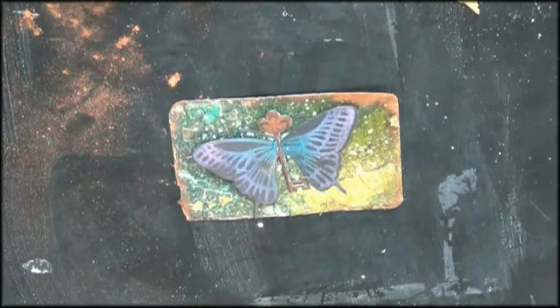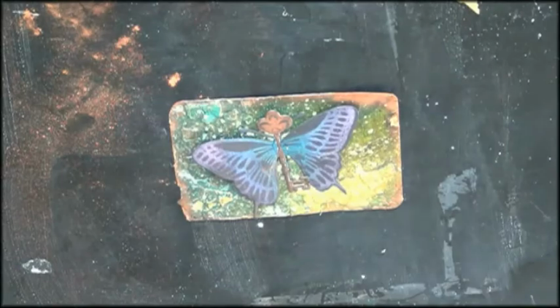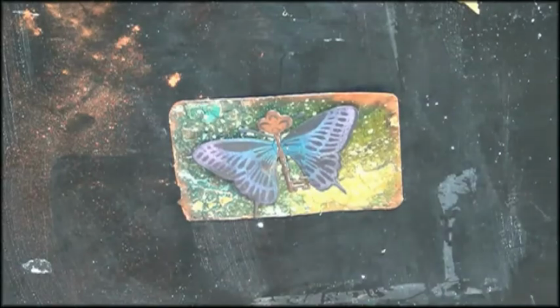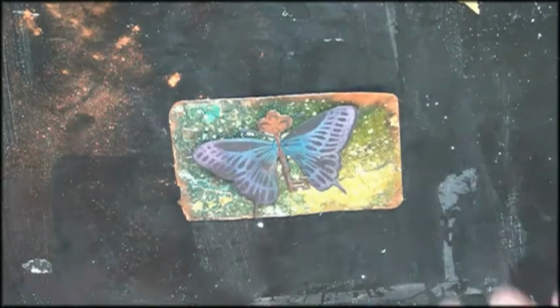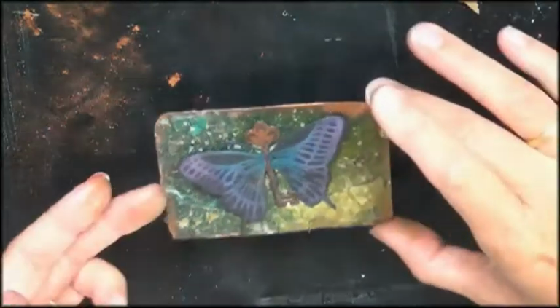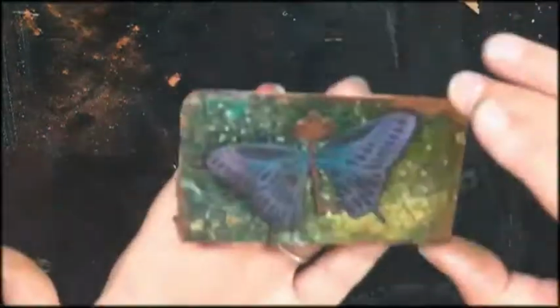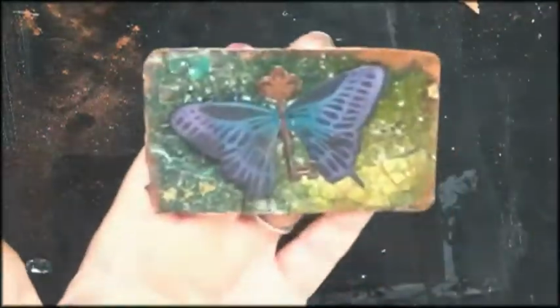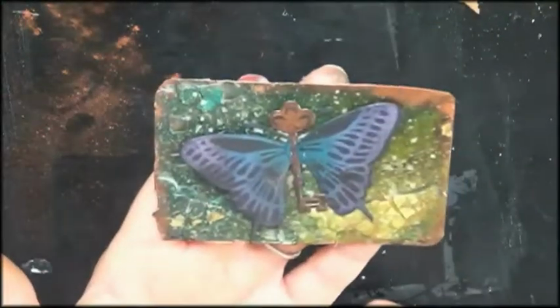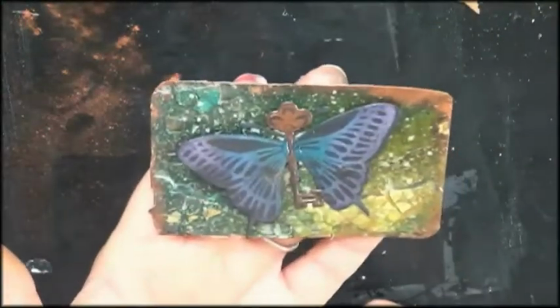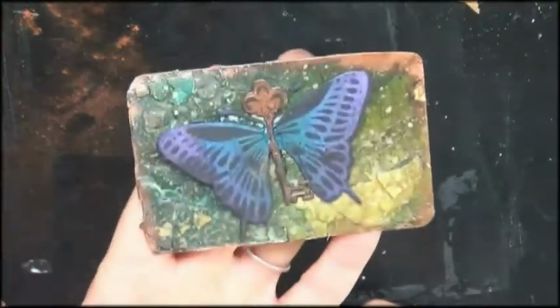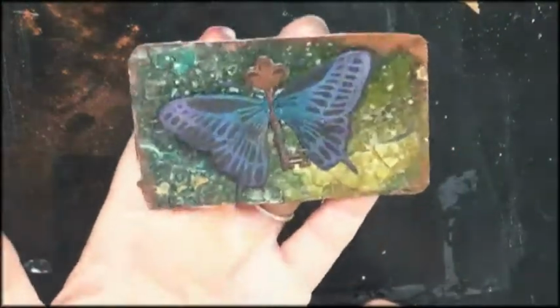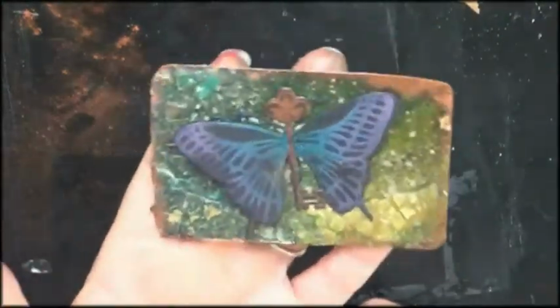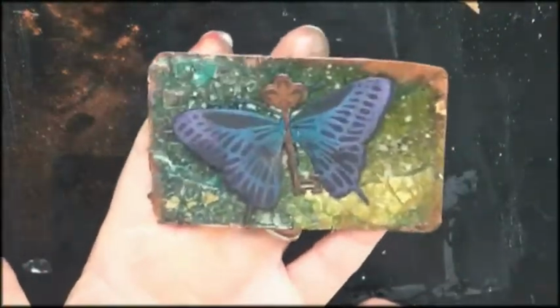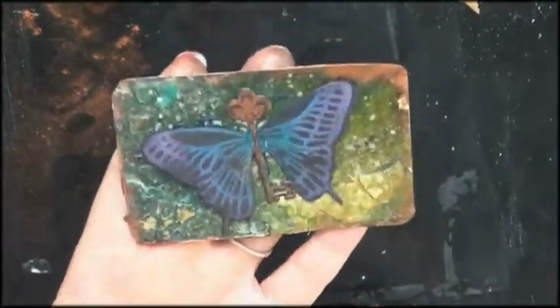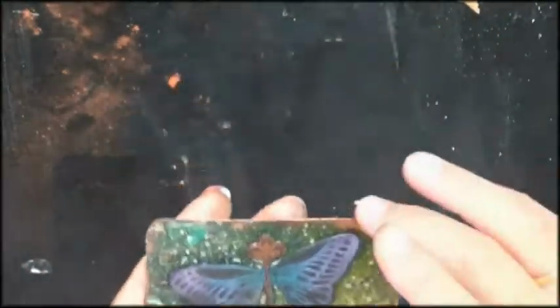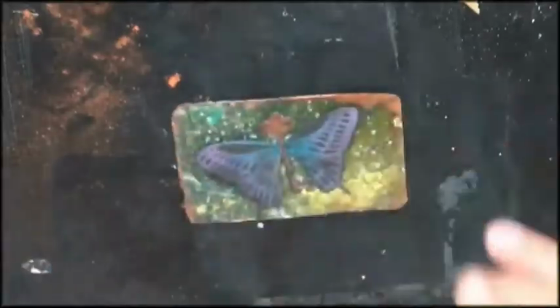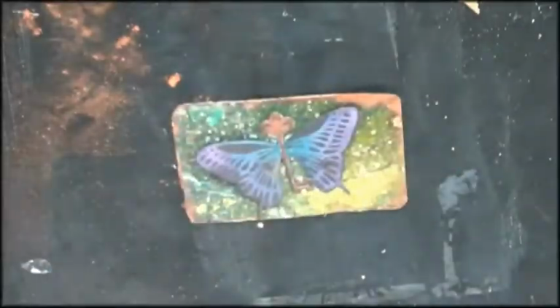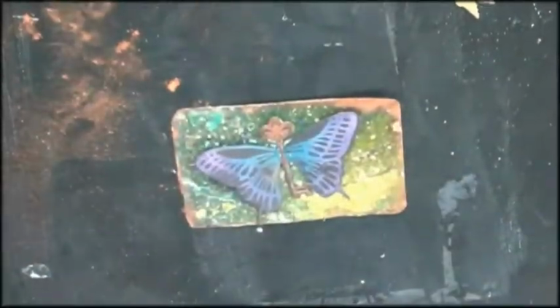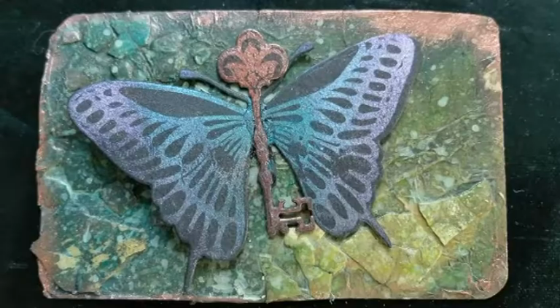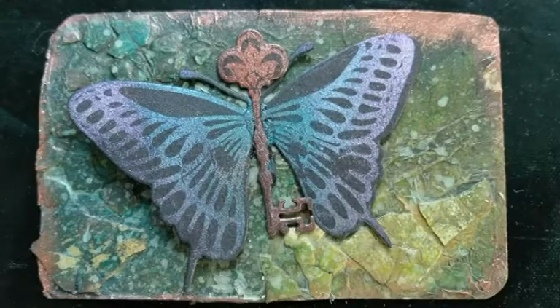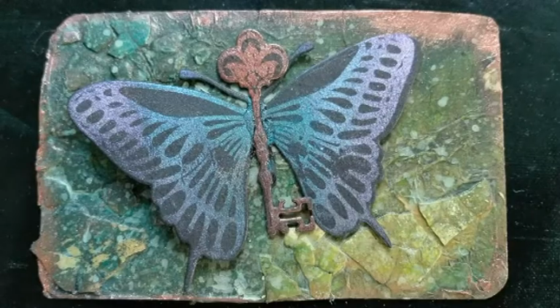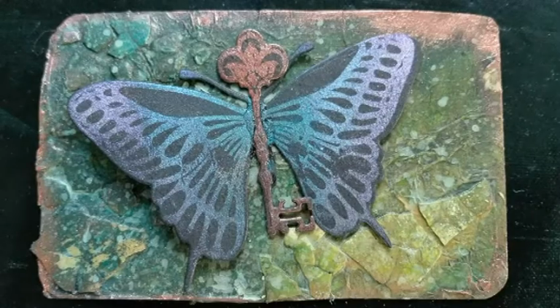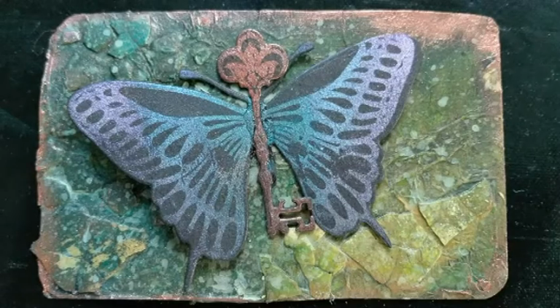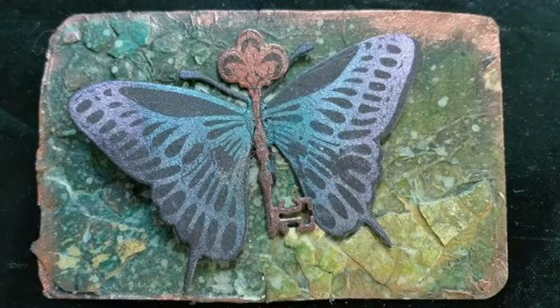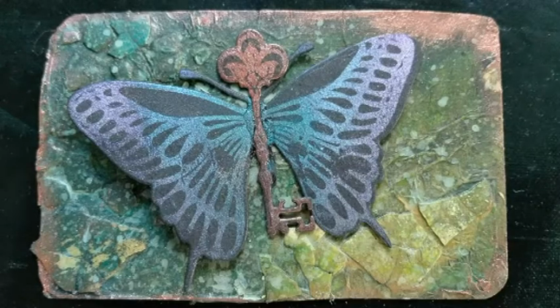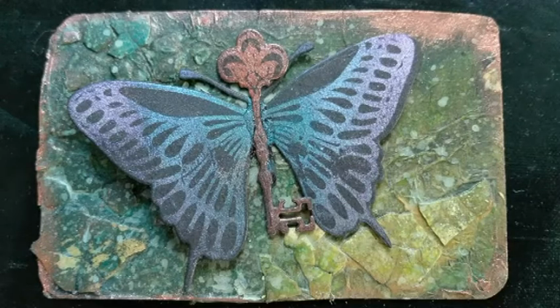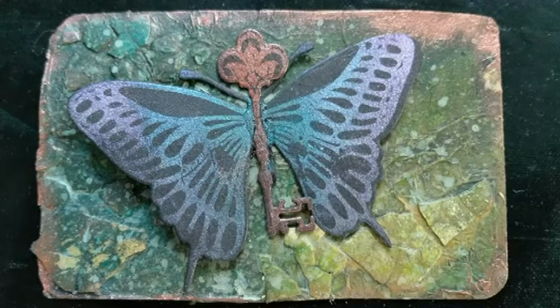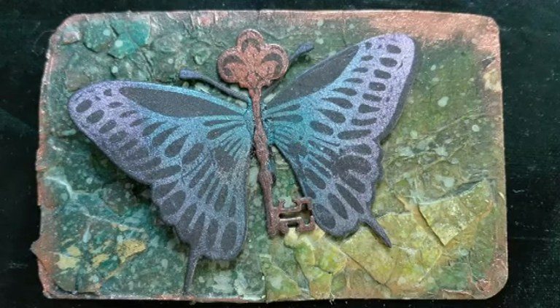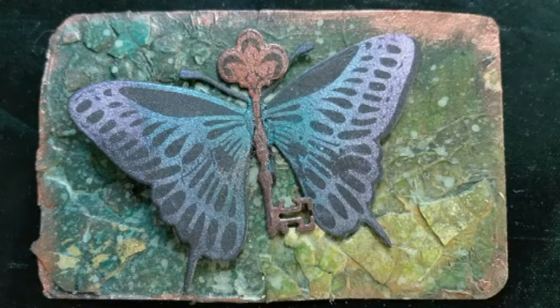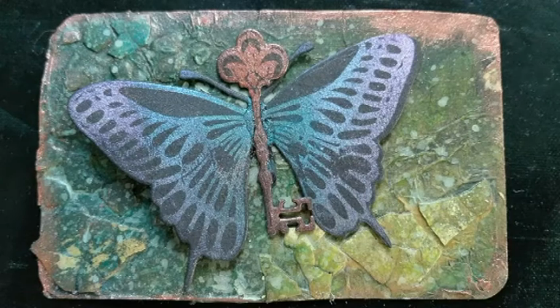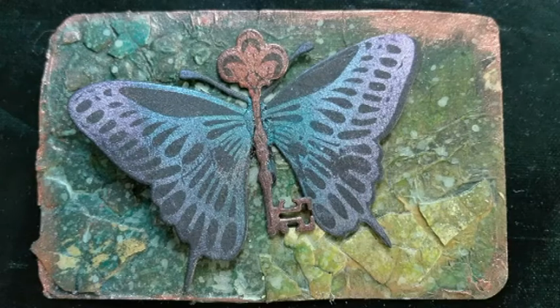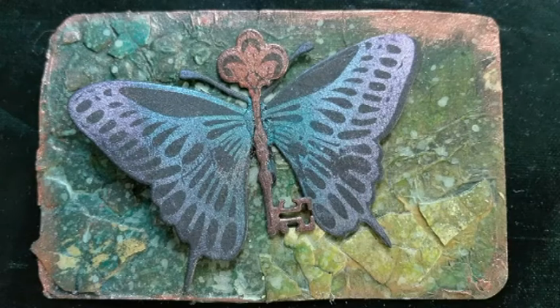Steampunk — it's not that hard. Thank you so much. Bye bye!